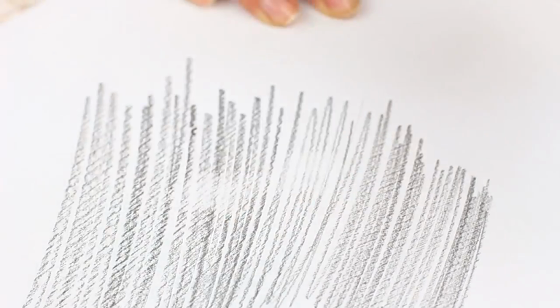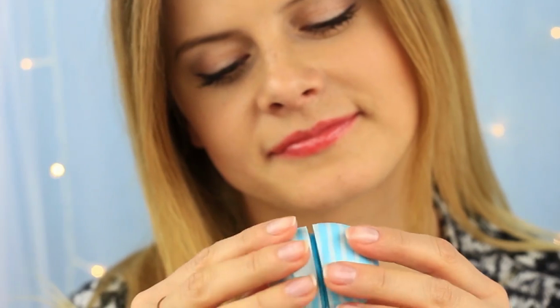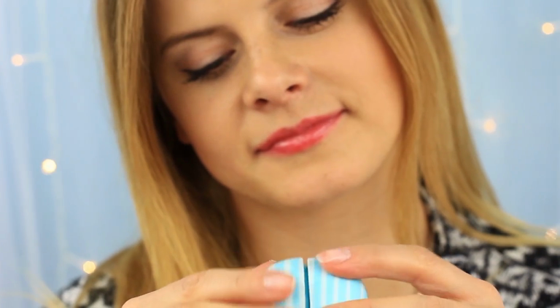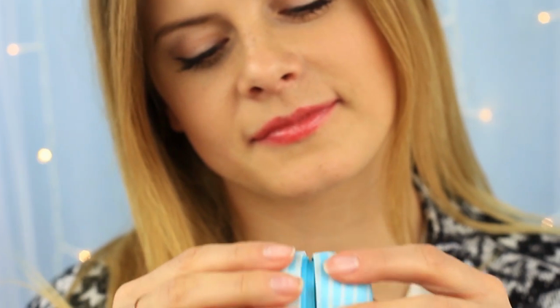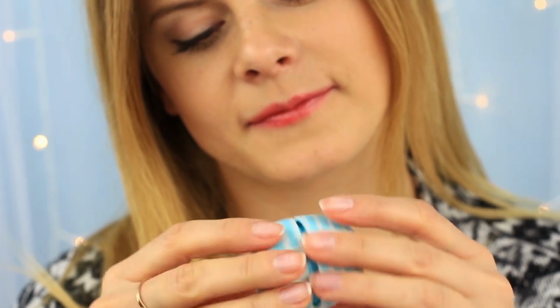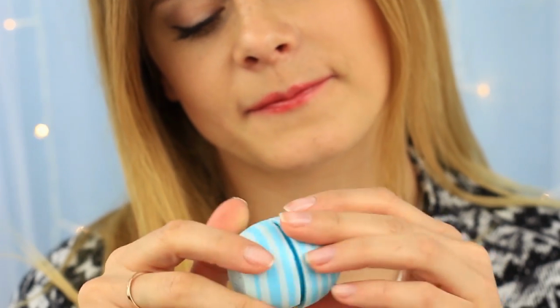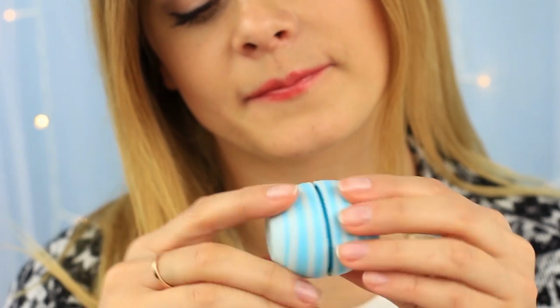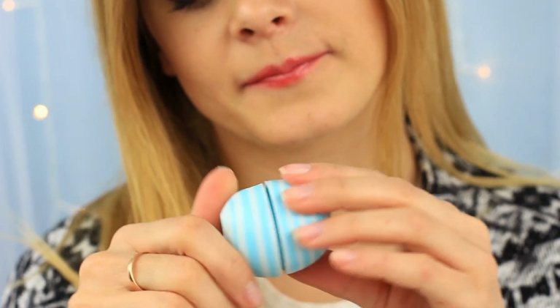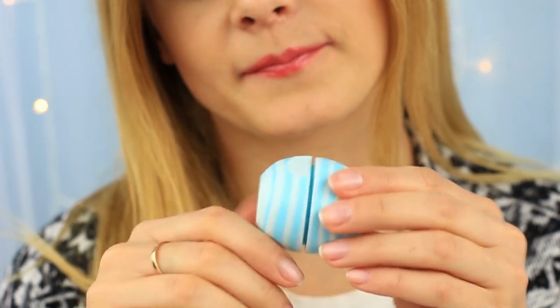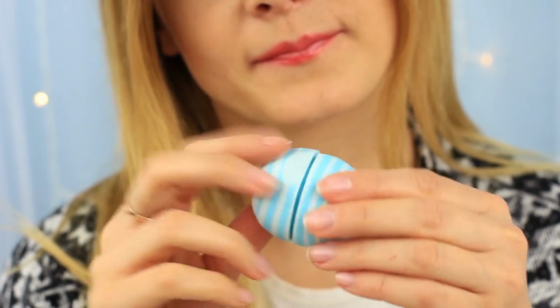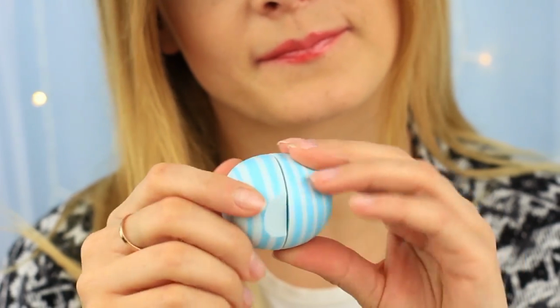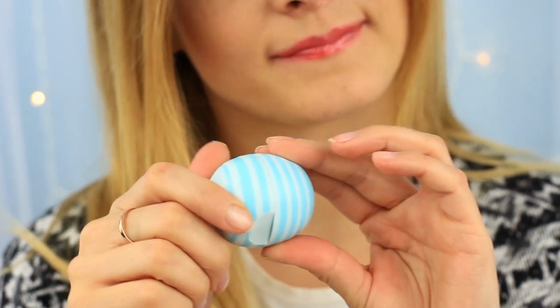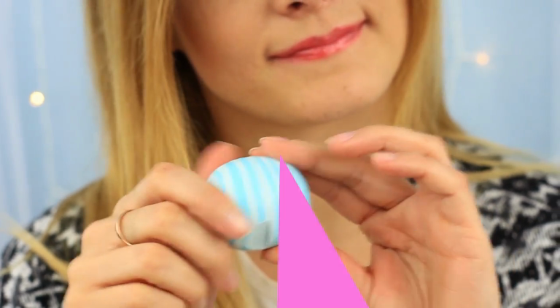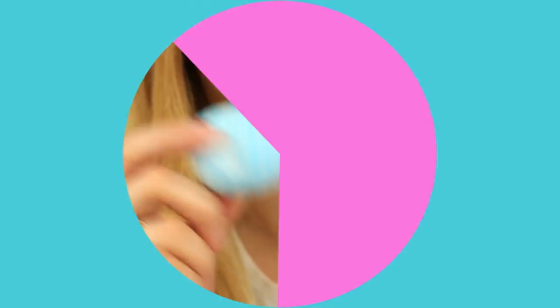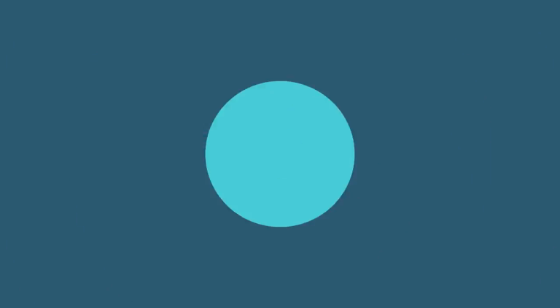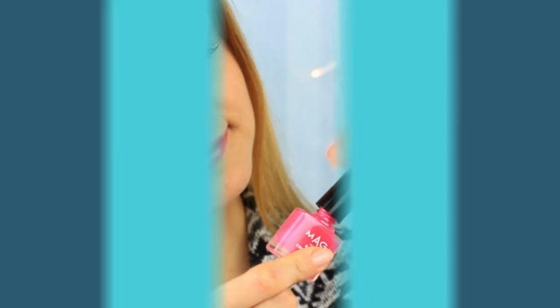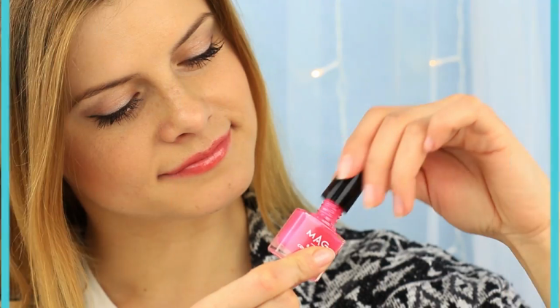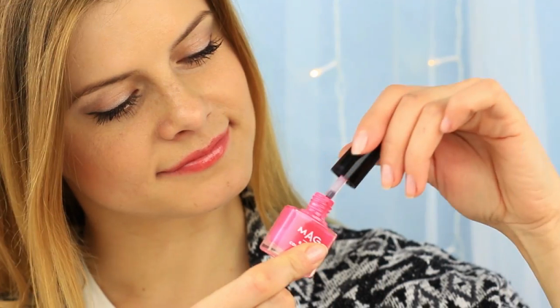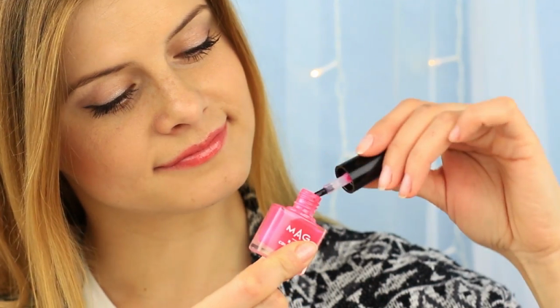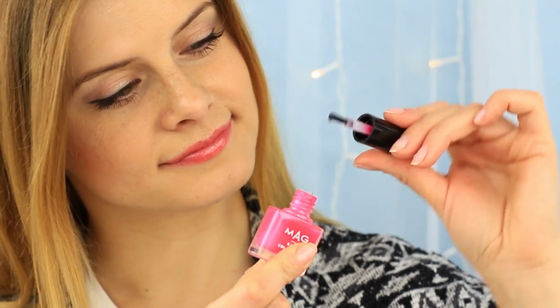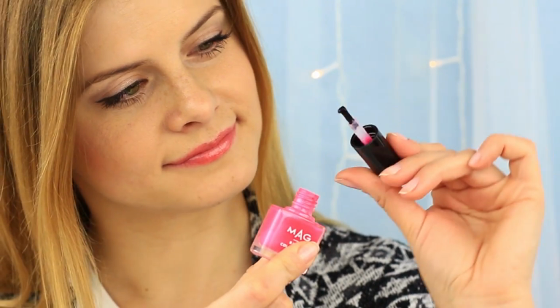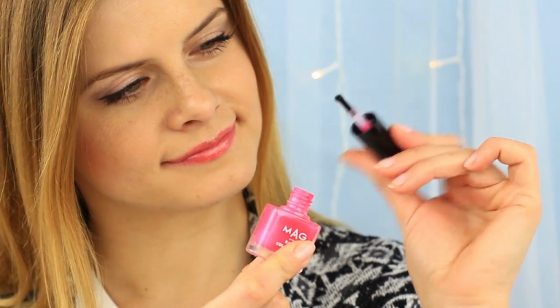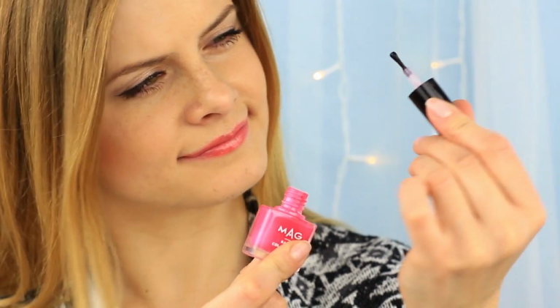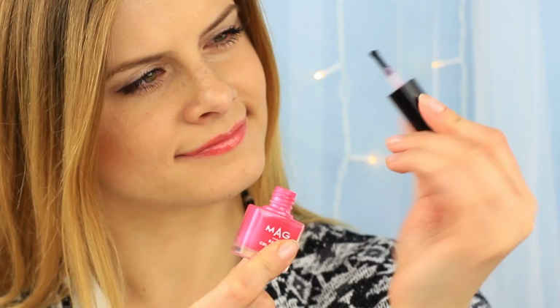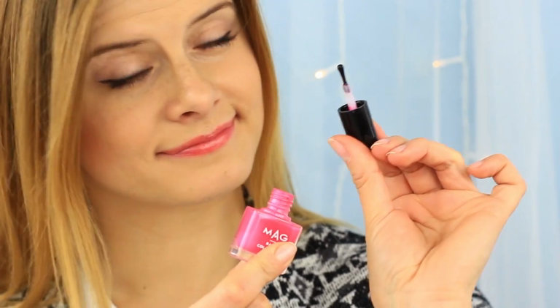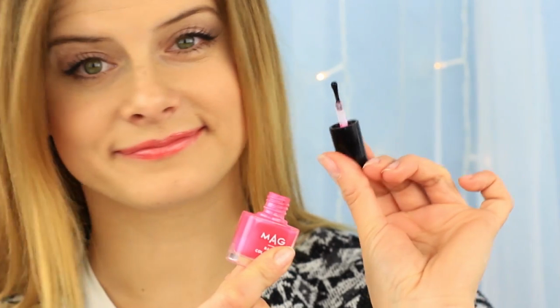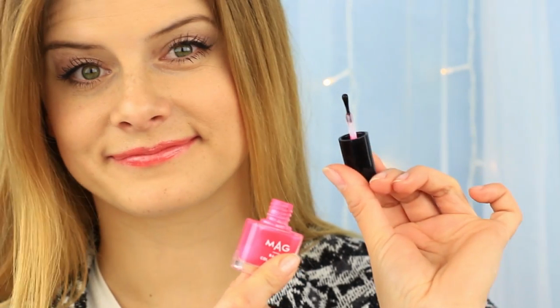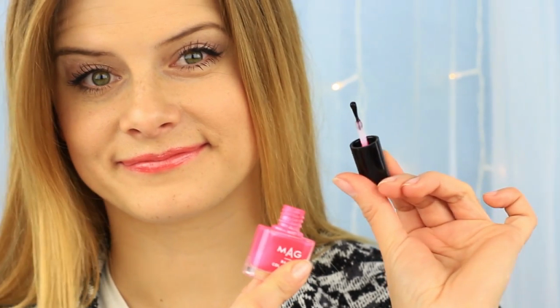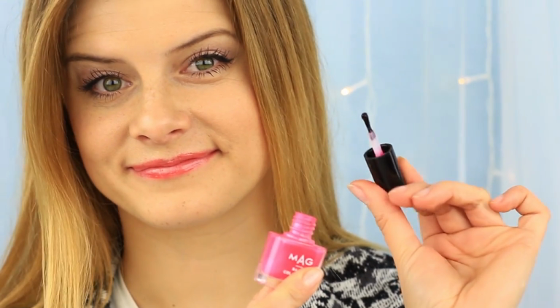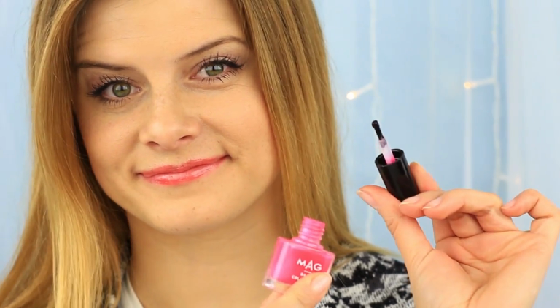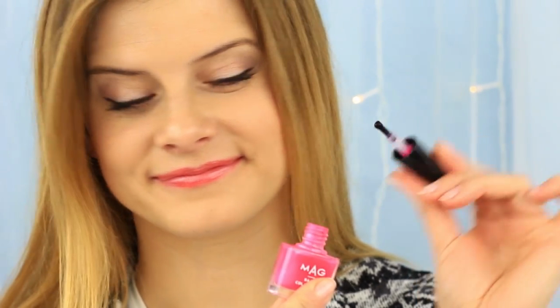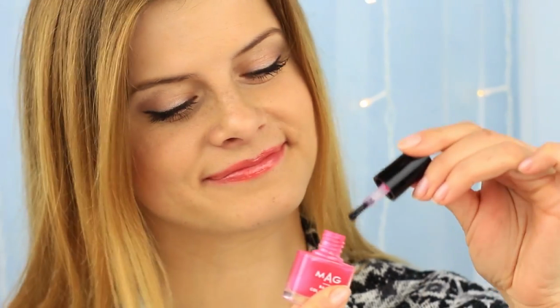Just remember, it's not for the lips, but for erasing. Let's make another fascinating makeup and stationery mixed thing.